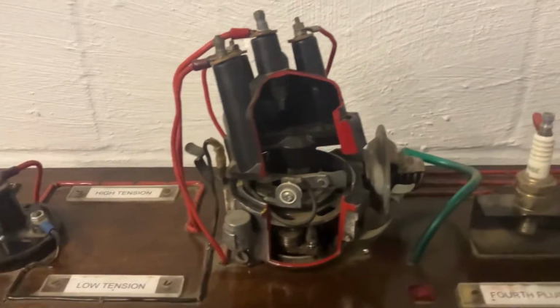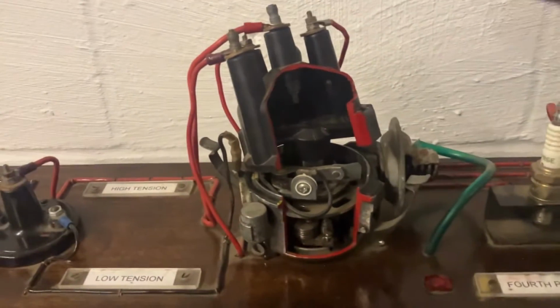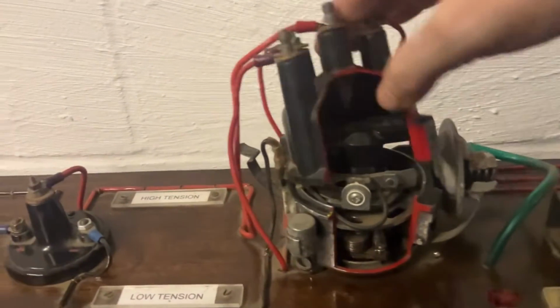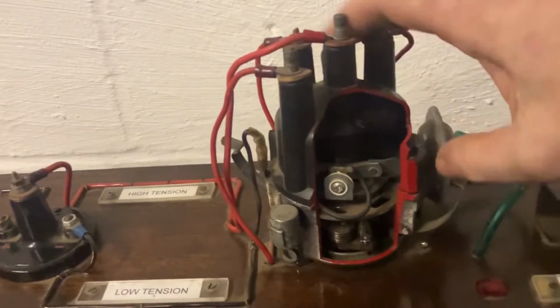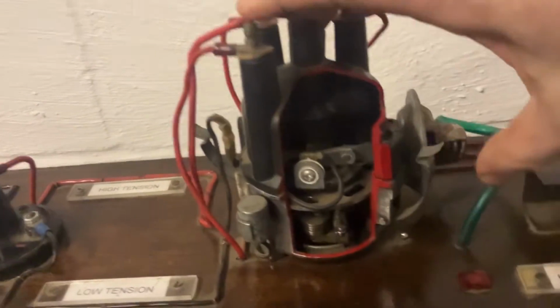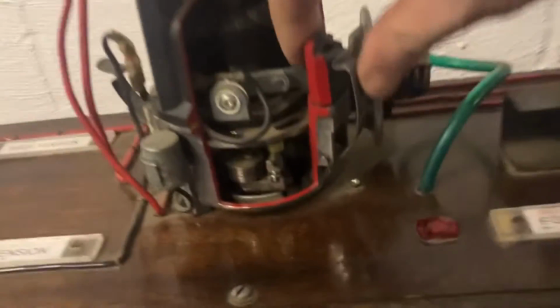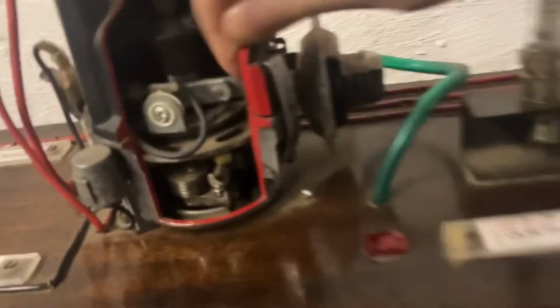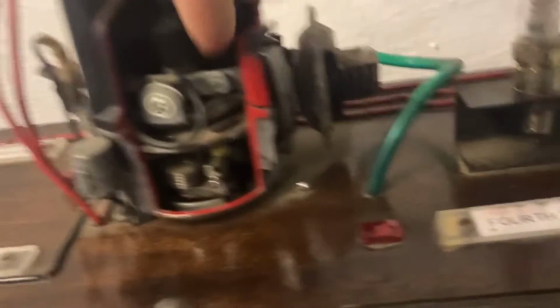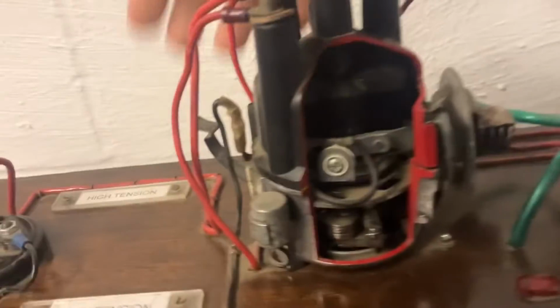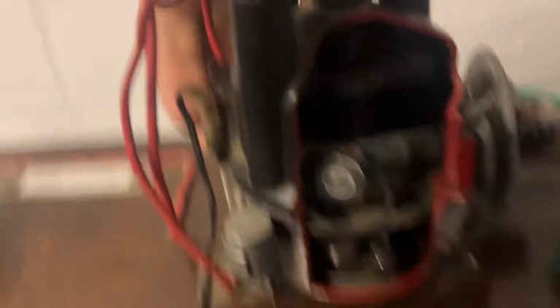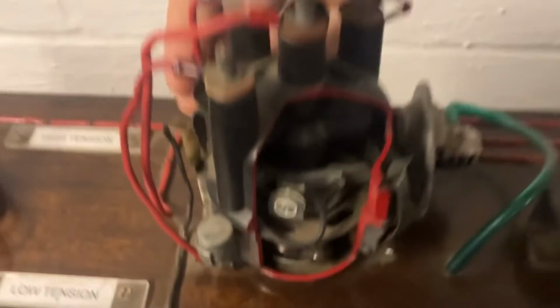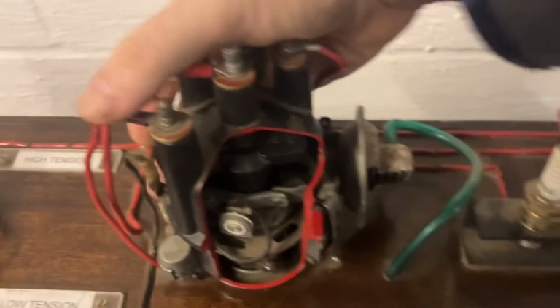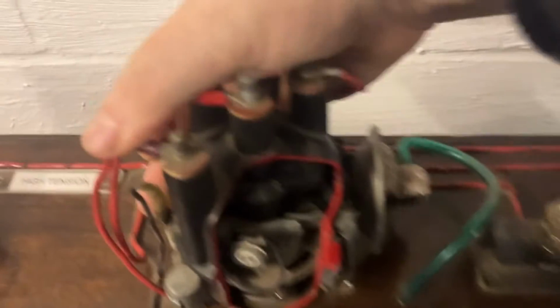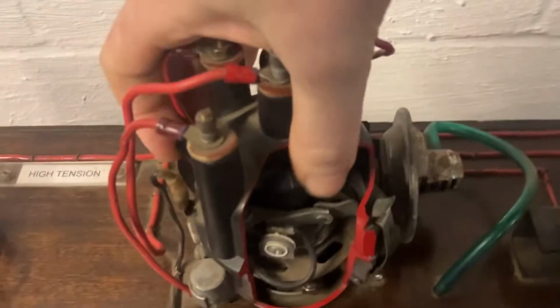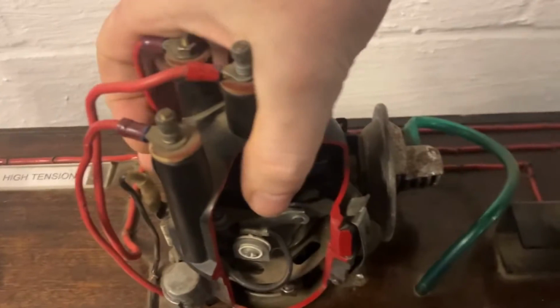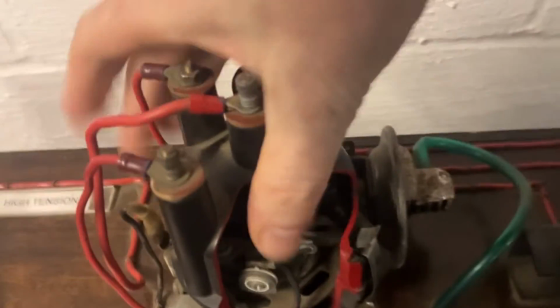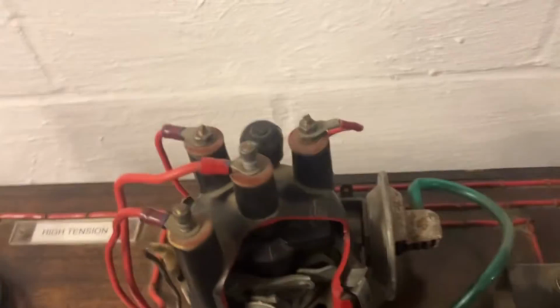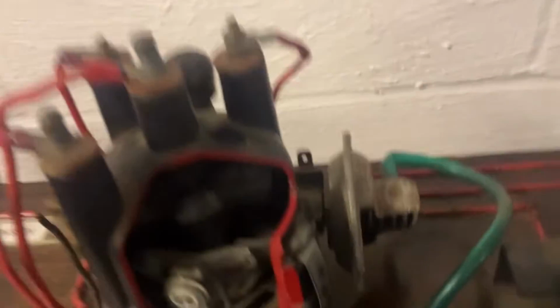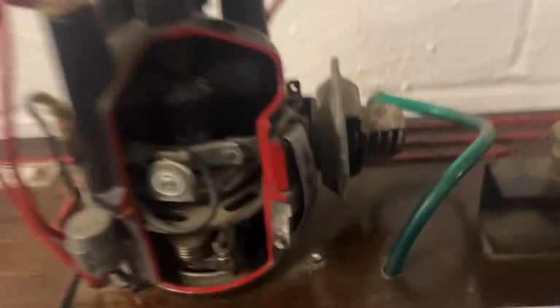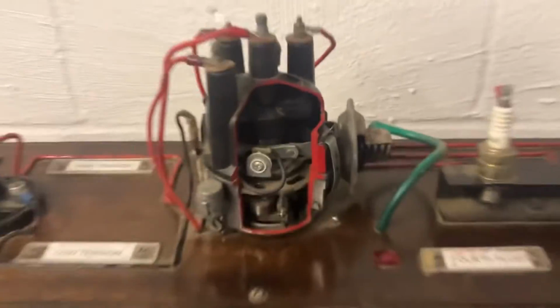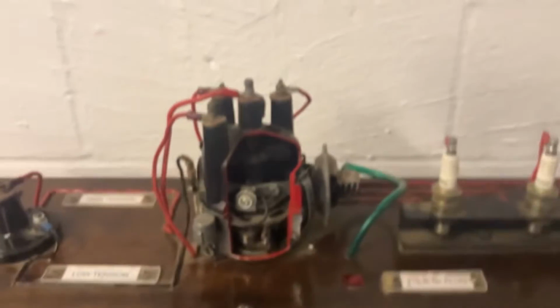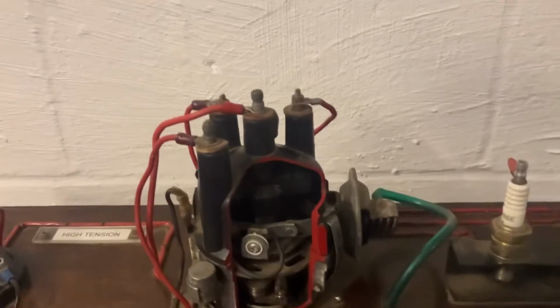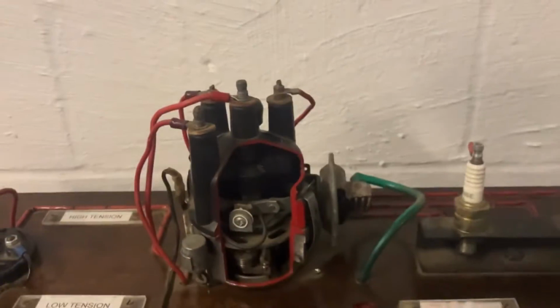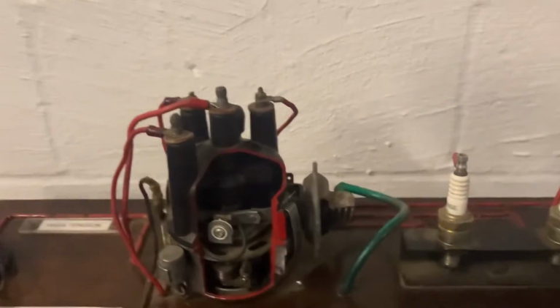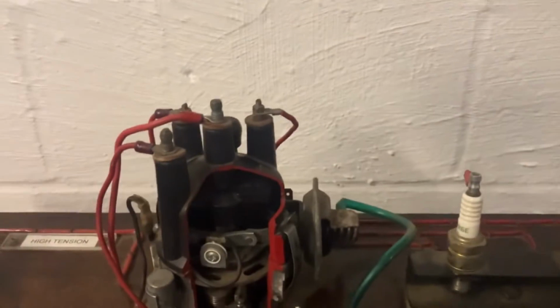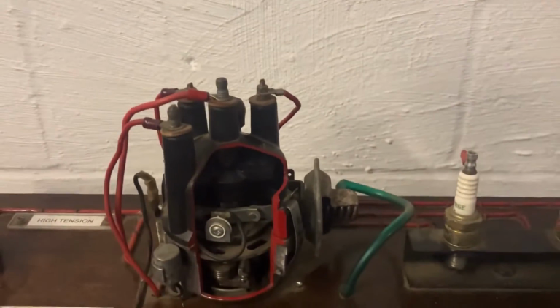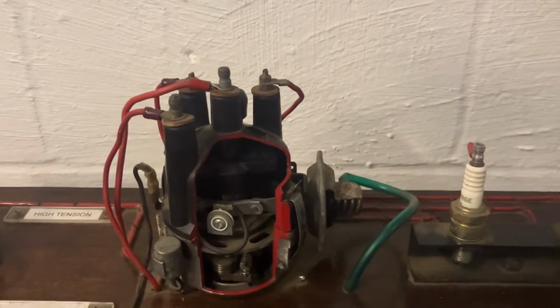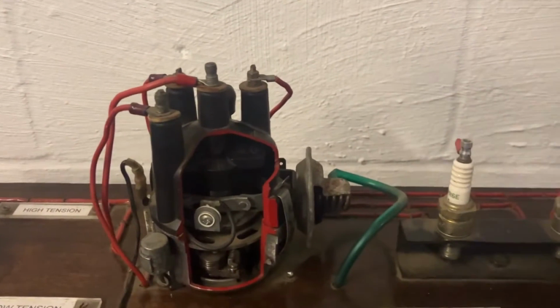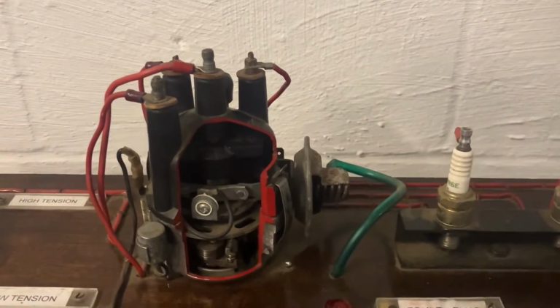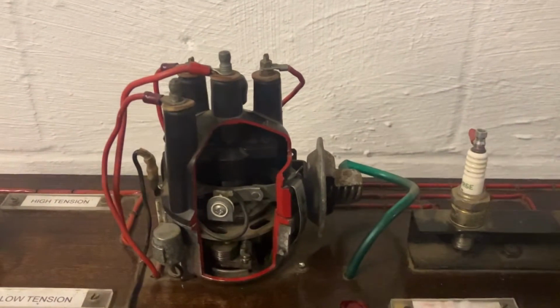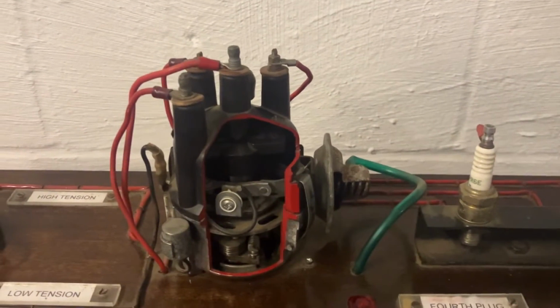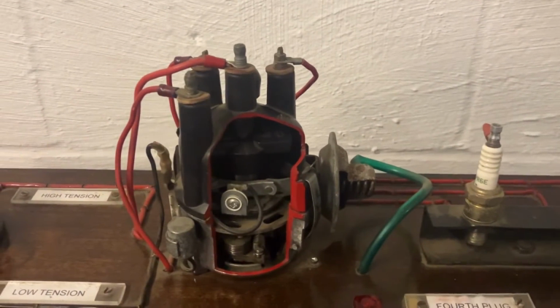Let's pop that back on. So within the distributor, obviously the faster the engine spins the faster the distributor spins, which in theory is great.